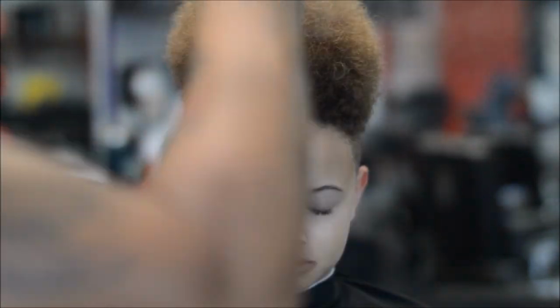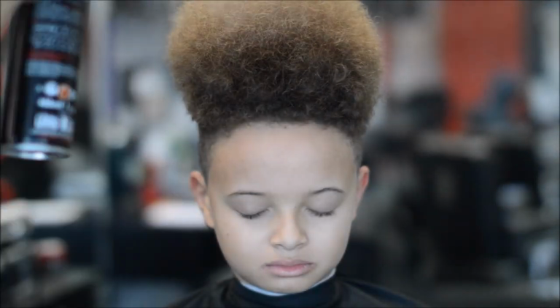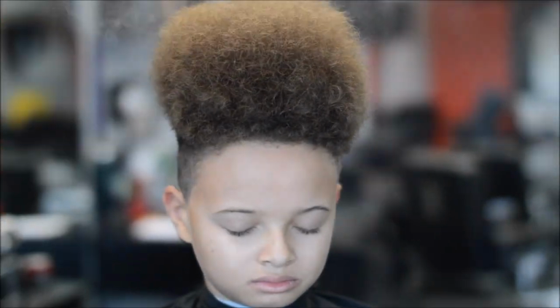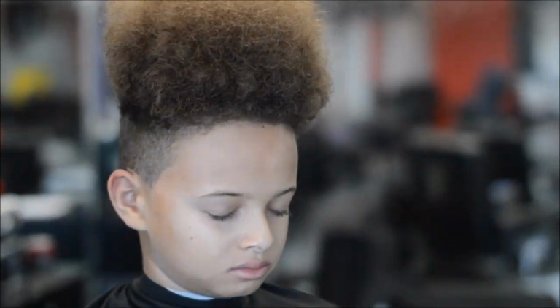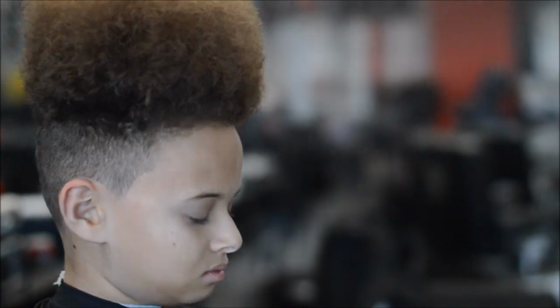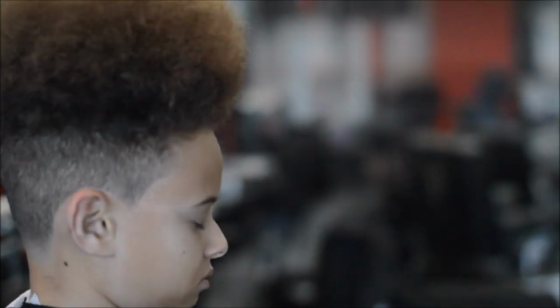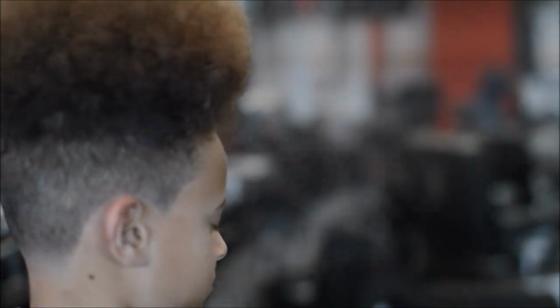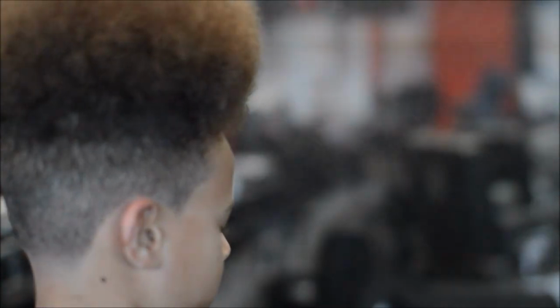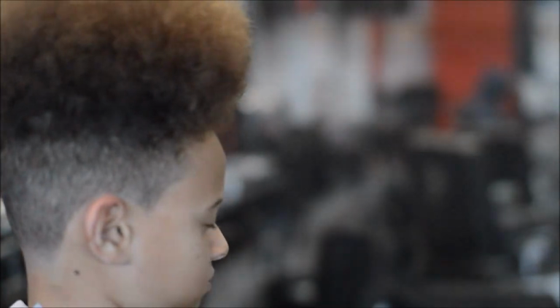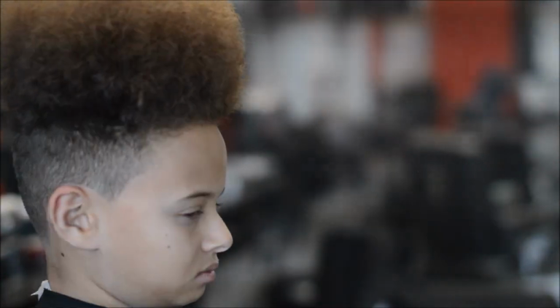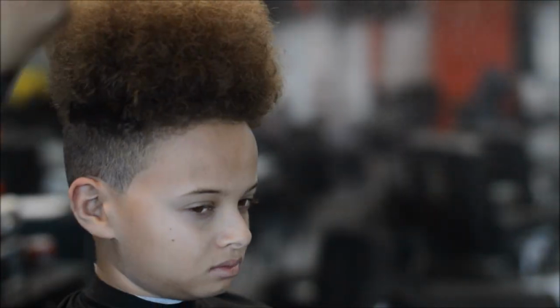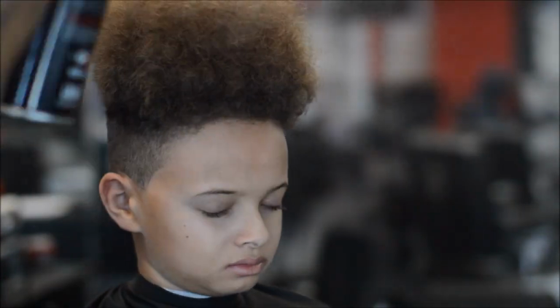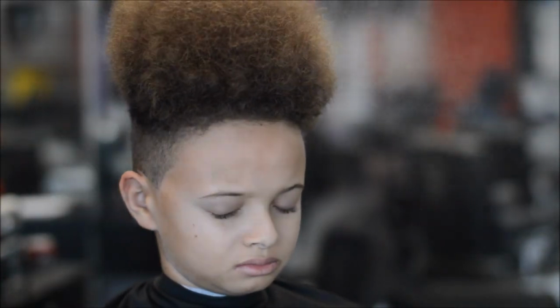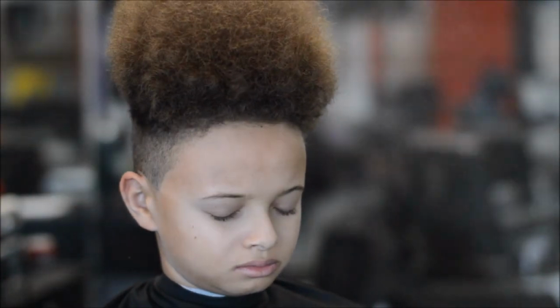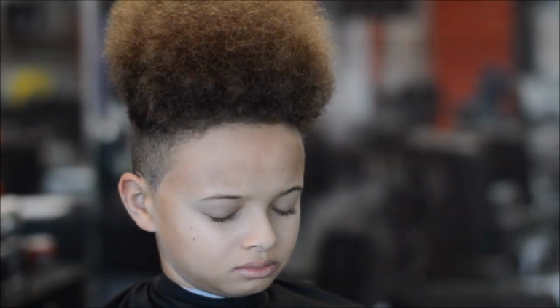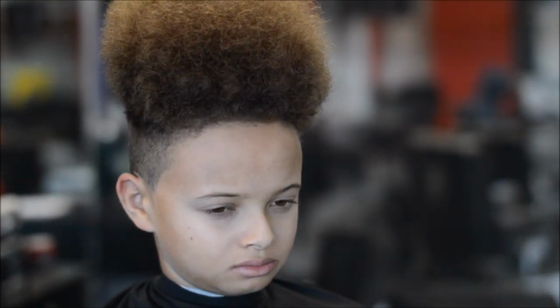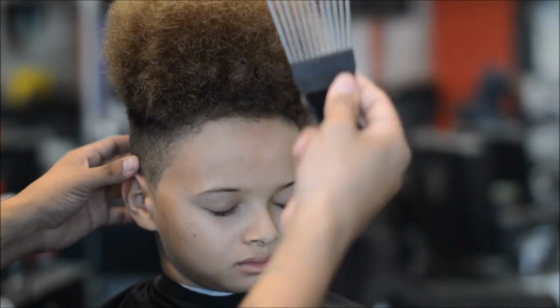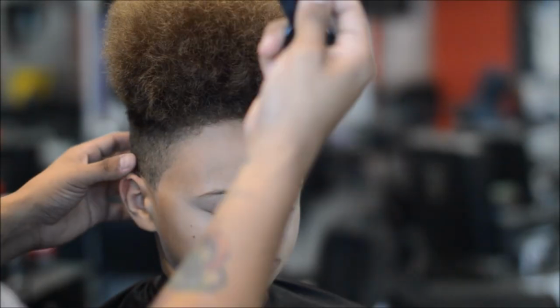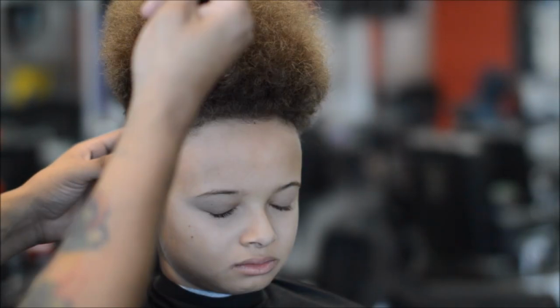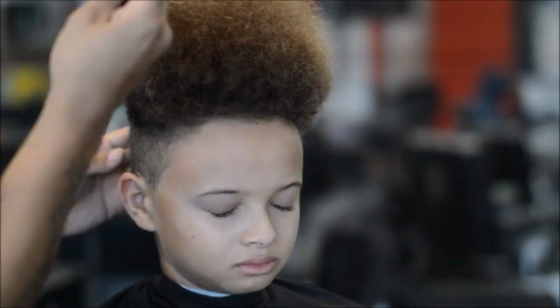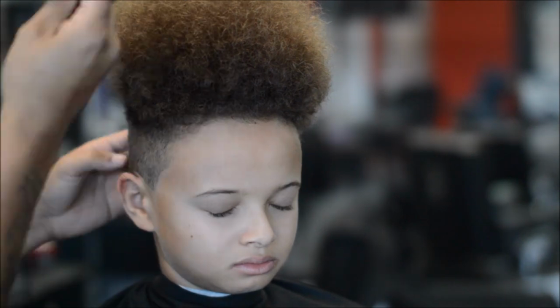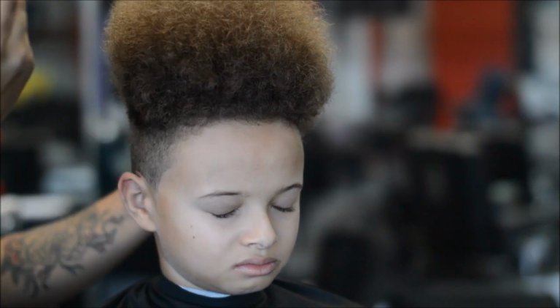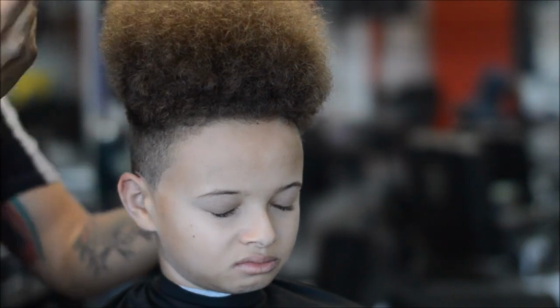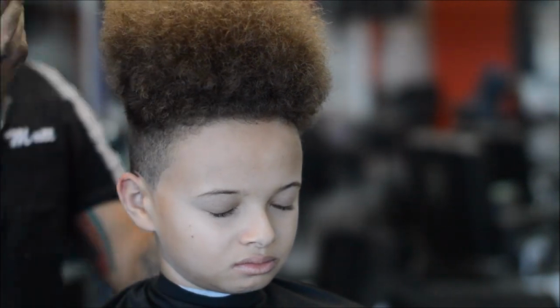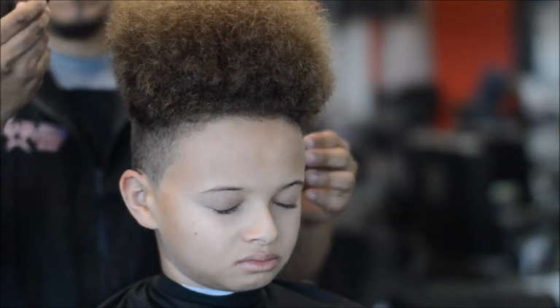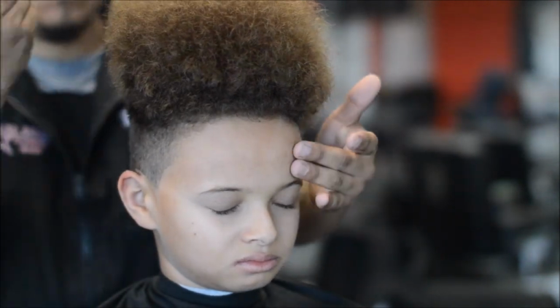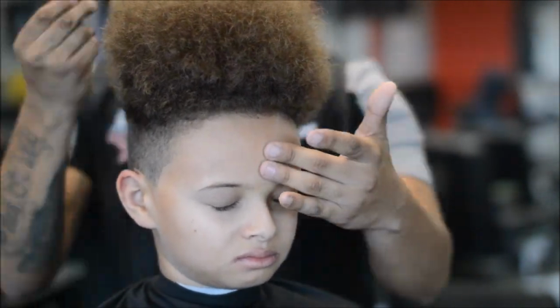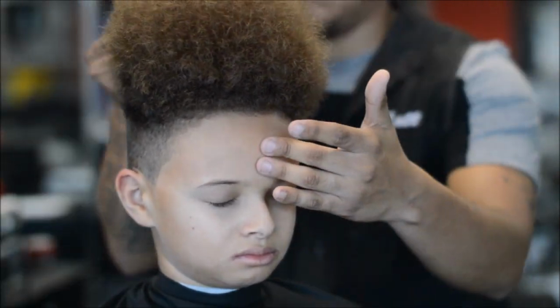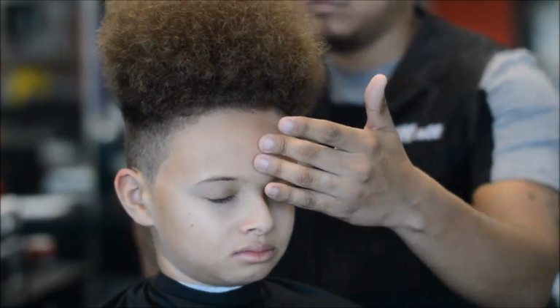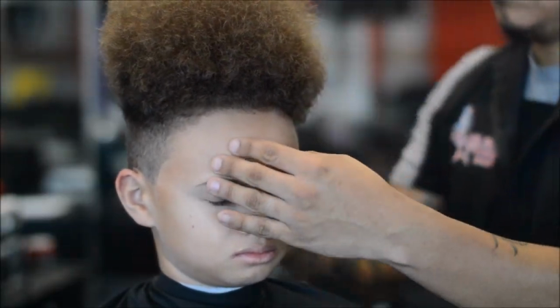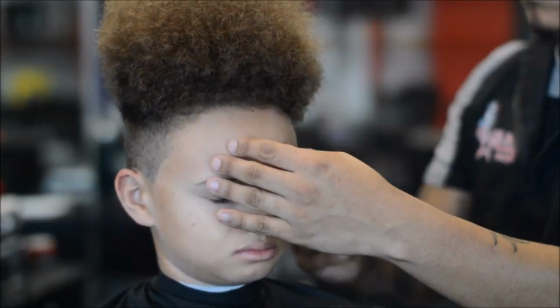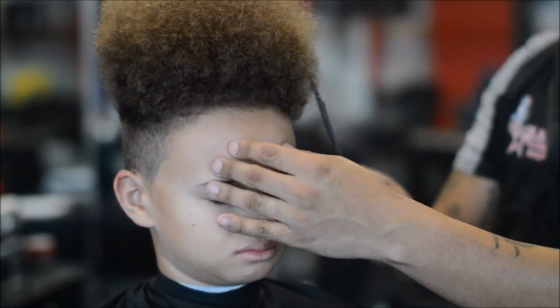I'm spraying some hairspray to try to get the hair to stay in one place so it doesn't move whenever I freestyle the top. Pick it out one more time after the hairspray.